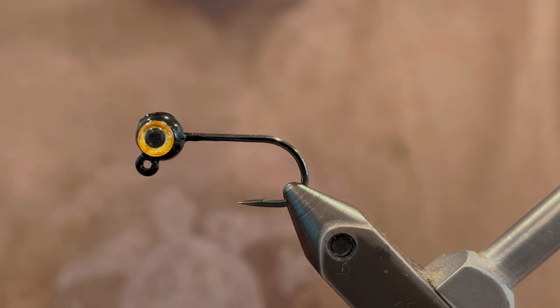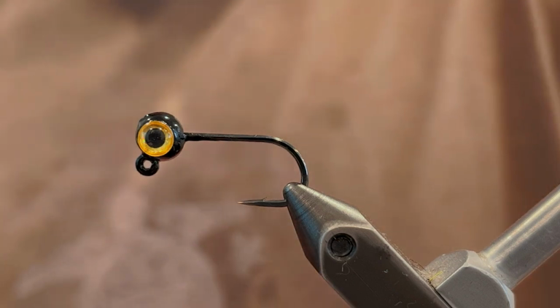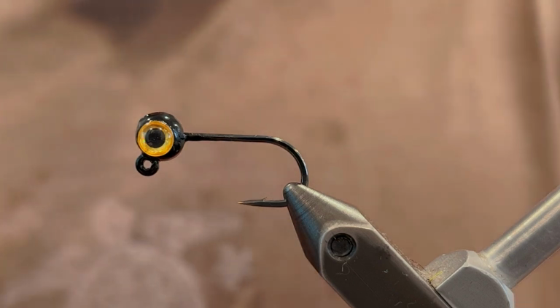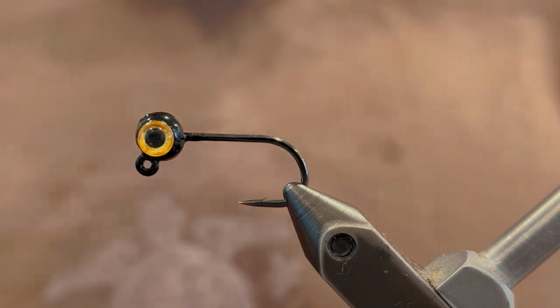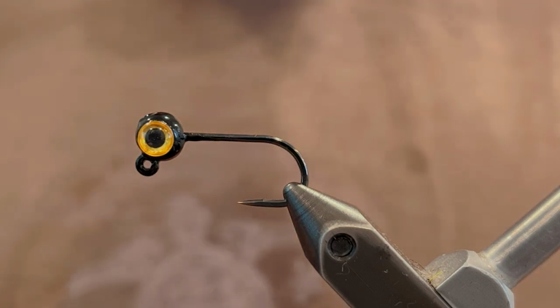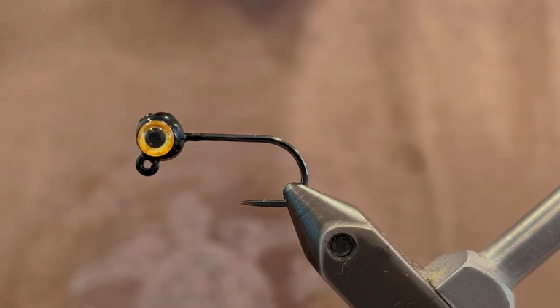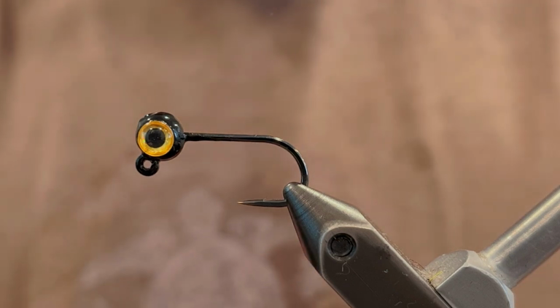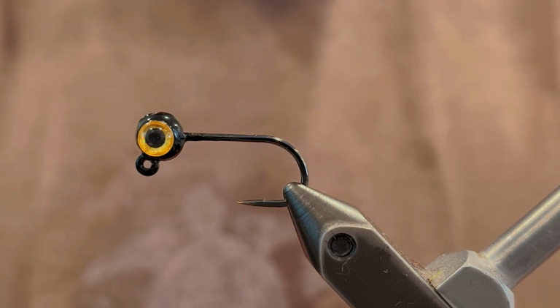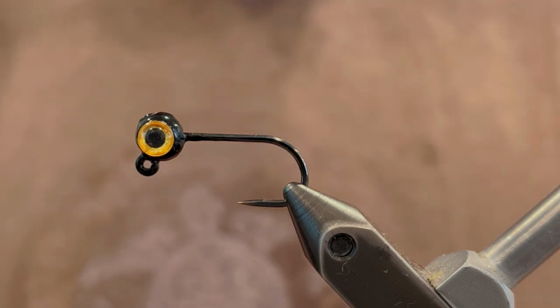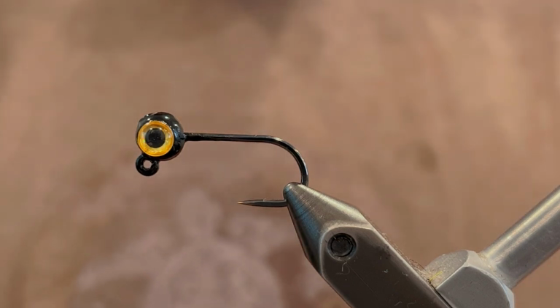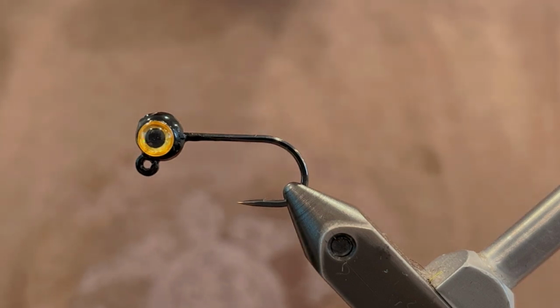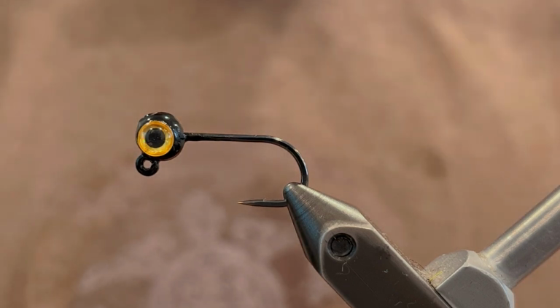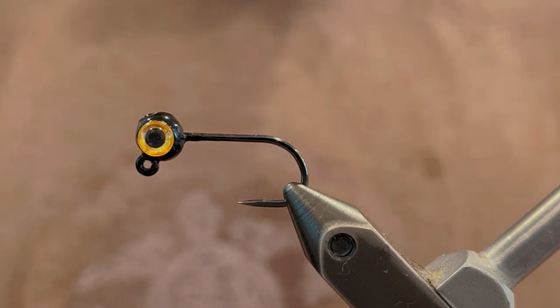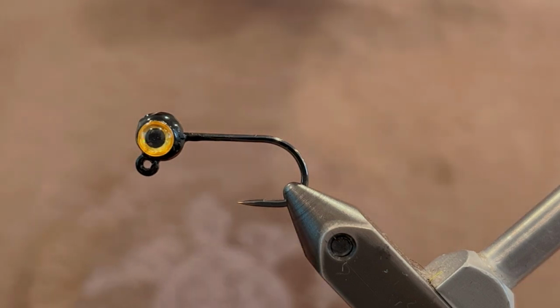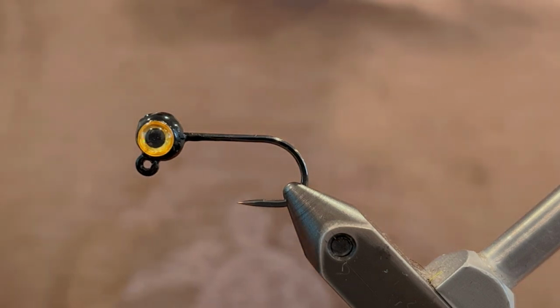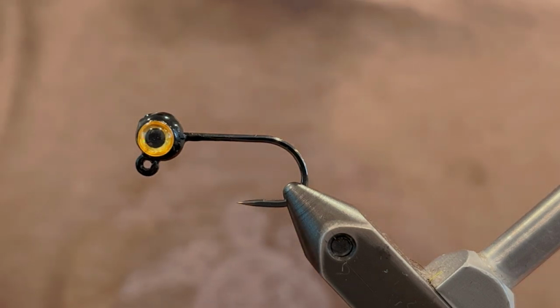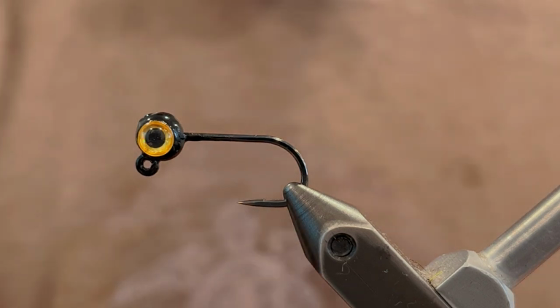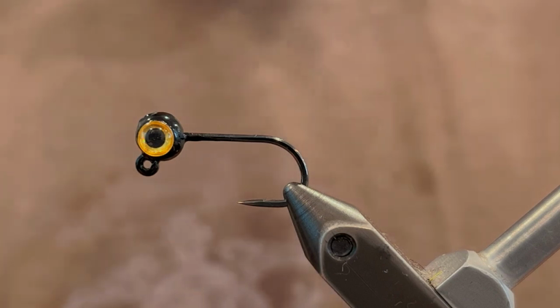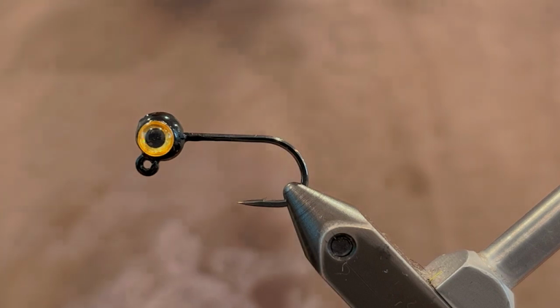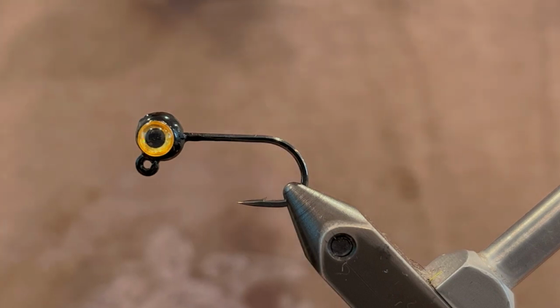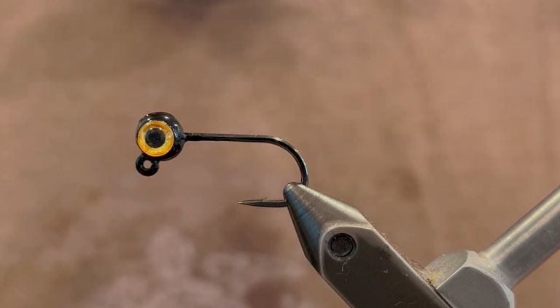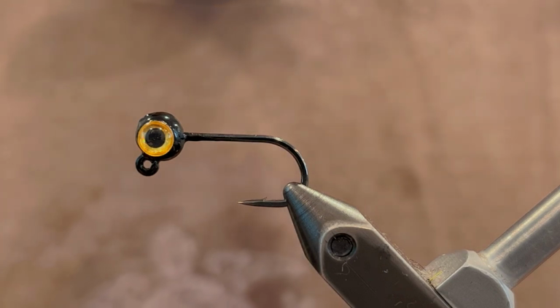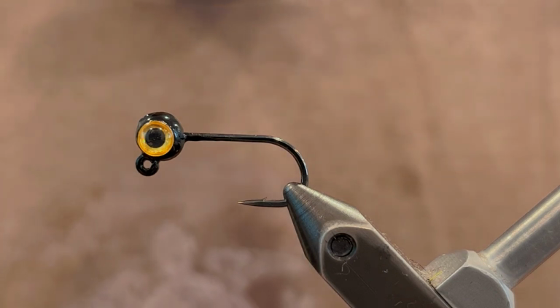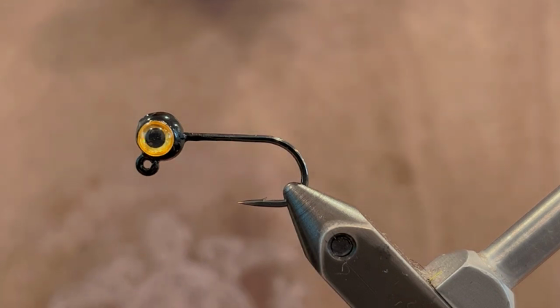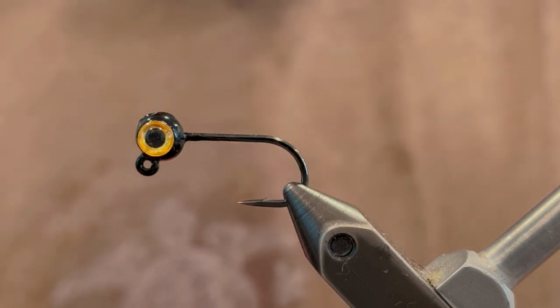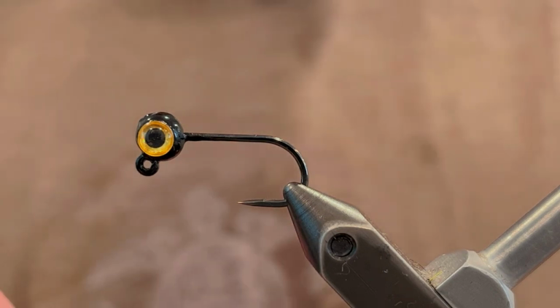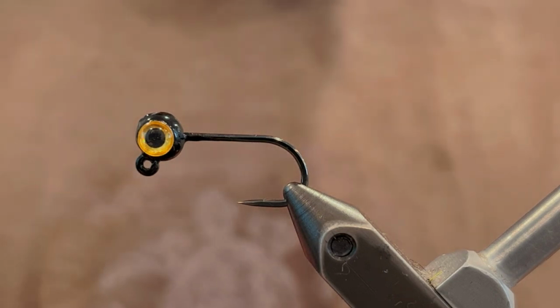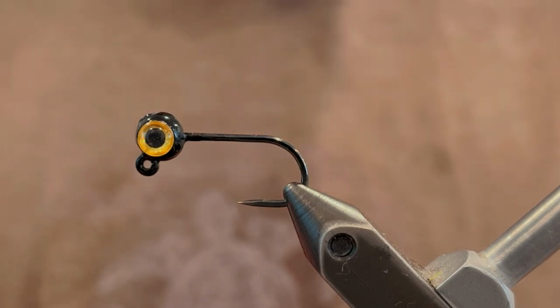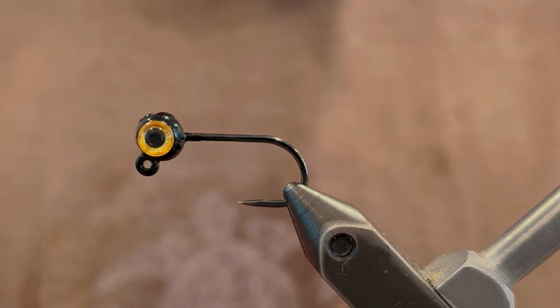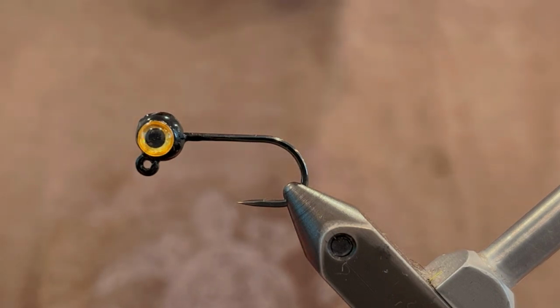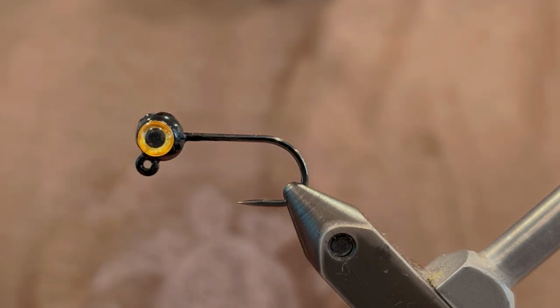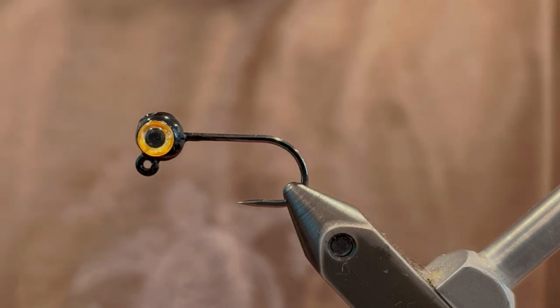What's up everybody? Today I'm going to be tying the twin-tailed crappie jig. This is a pattern I came up with through a lot of experimentation and I'm happy where I landed with it, so now I'm going to show it to you.